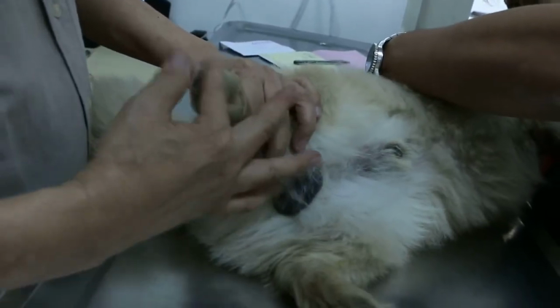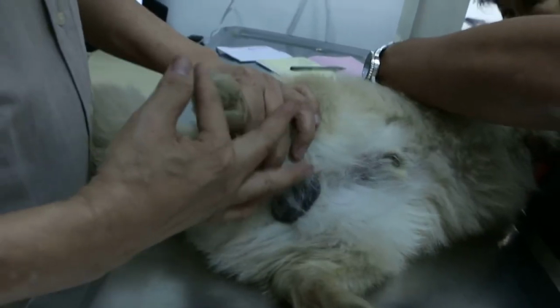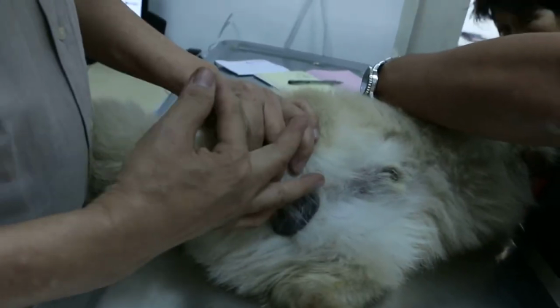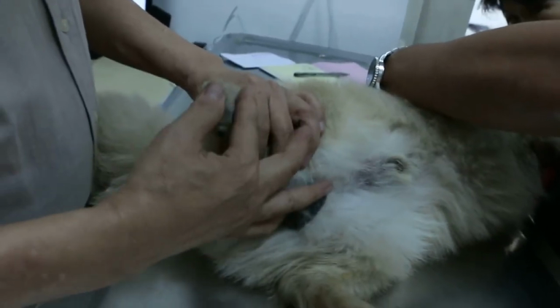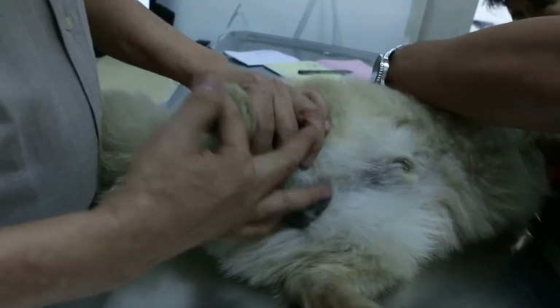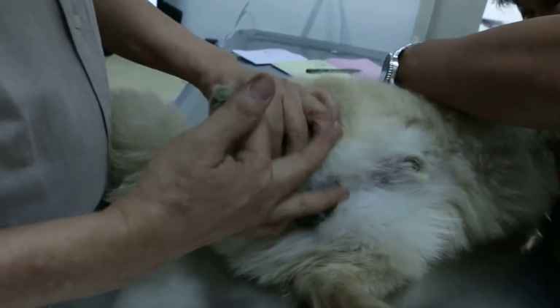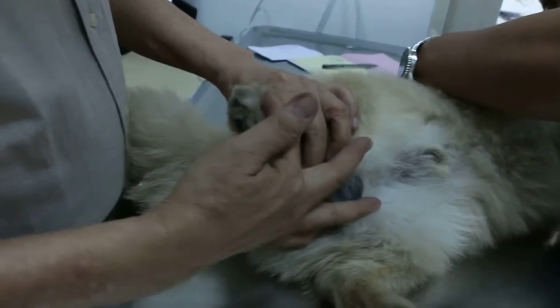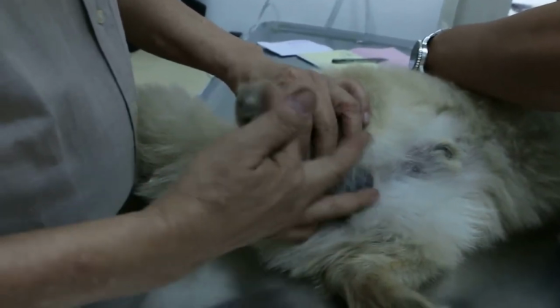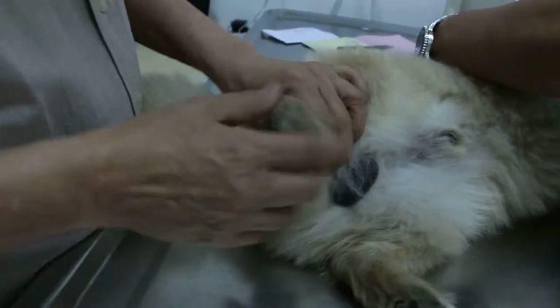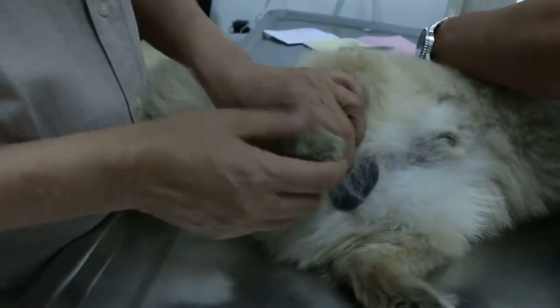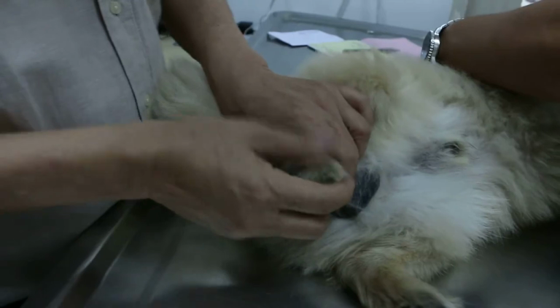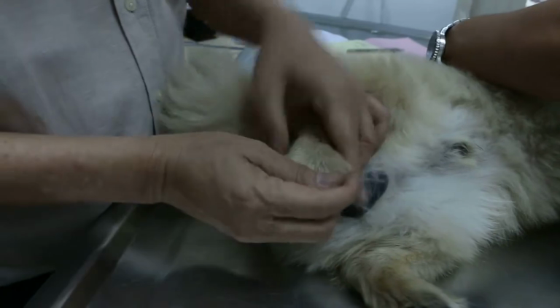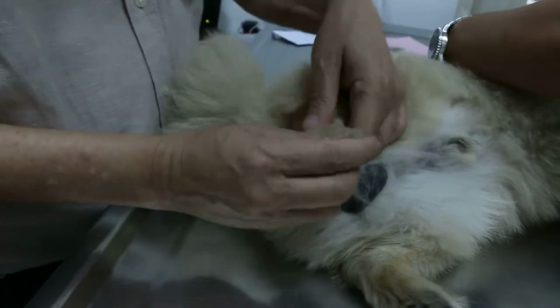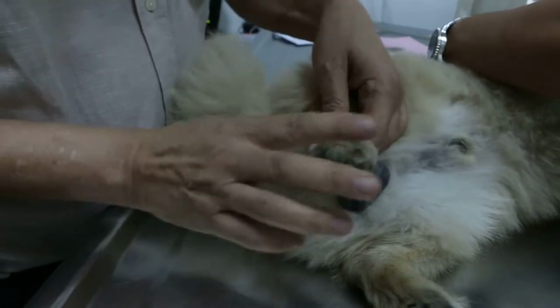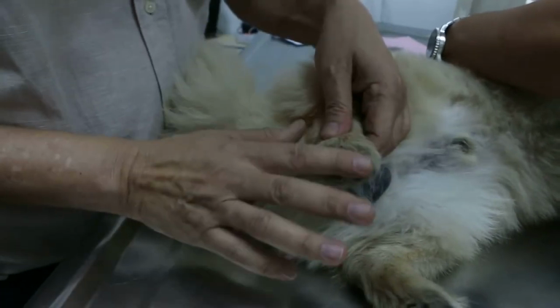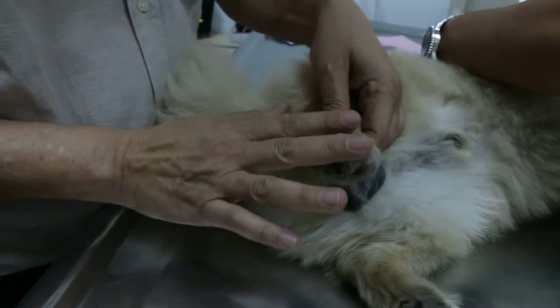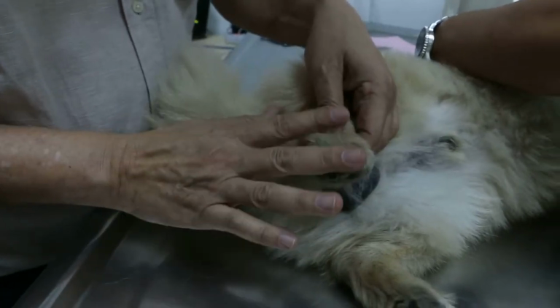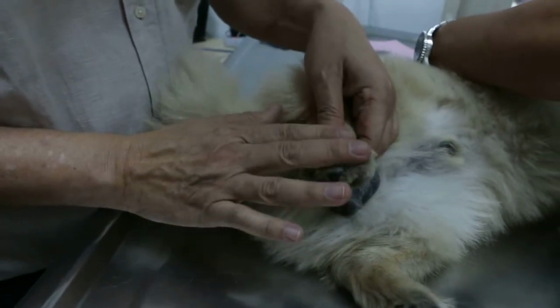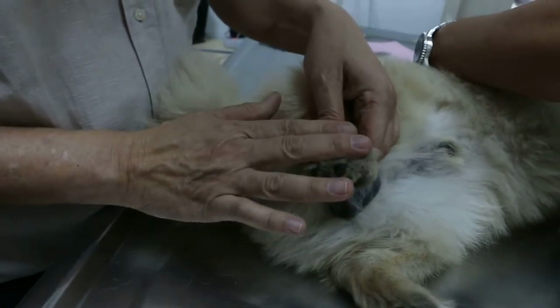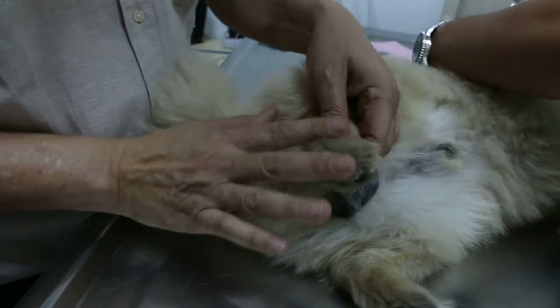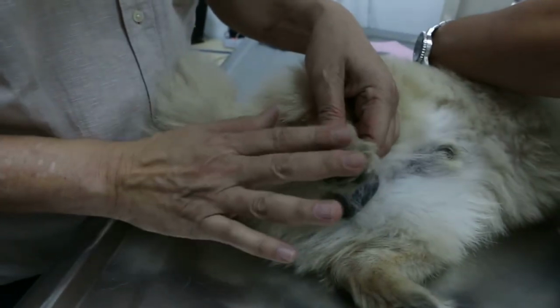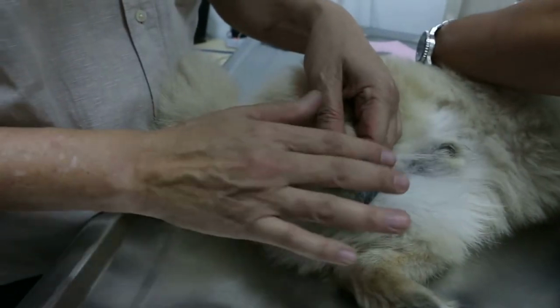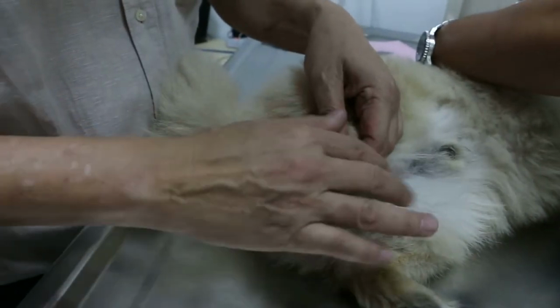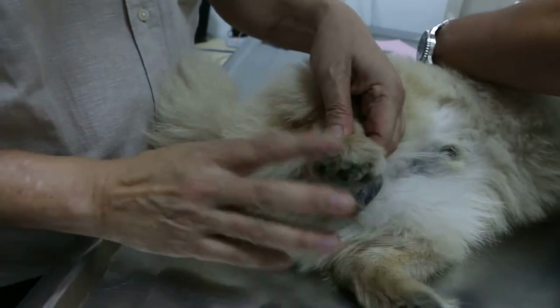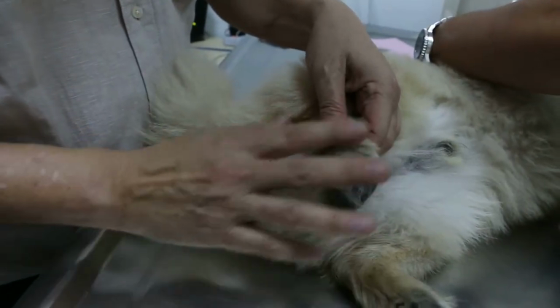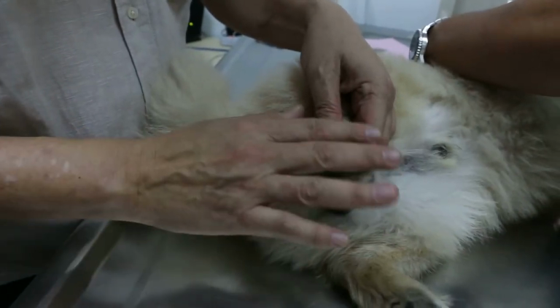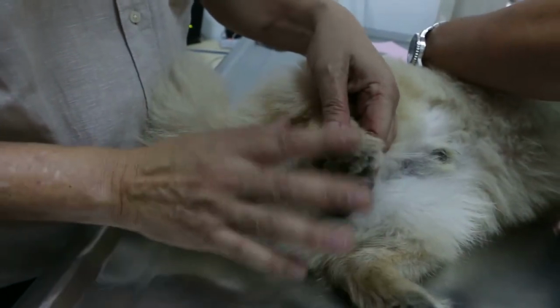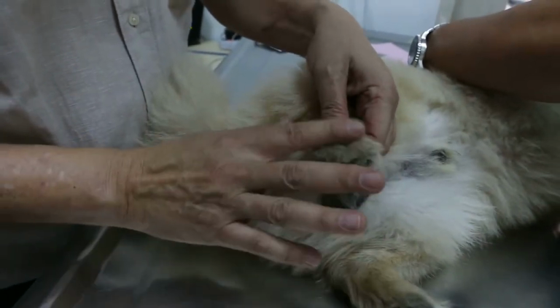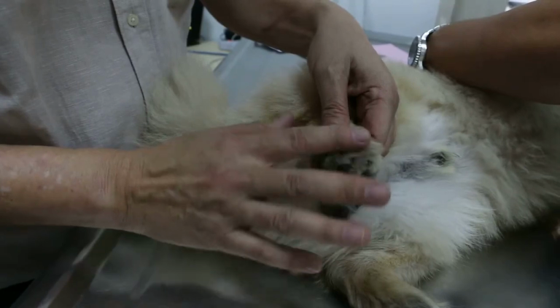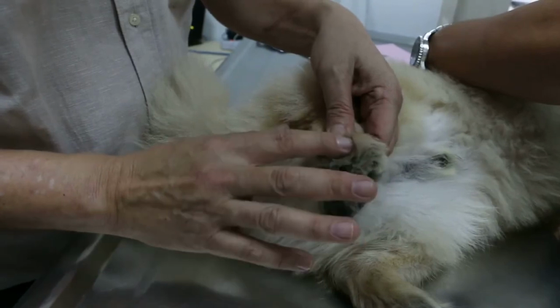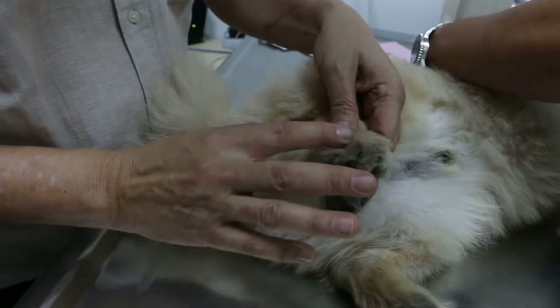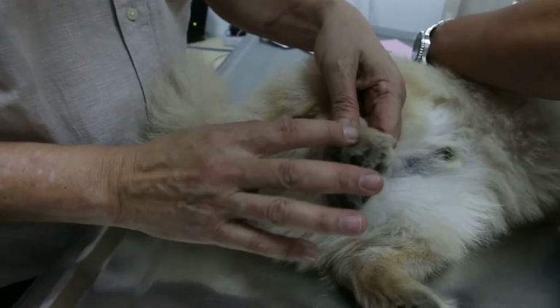Most people don't like it because it looks funny. But normally the best is — in these cases — cut all the hair, so there is ventilation.